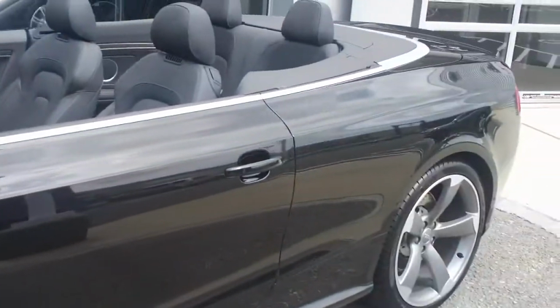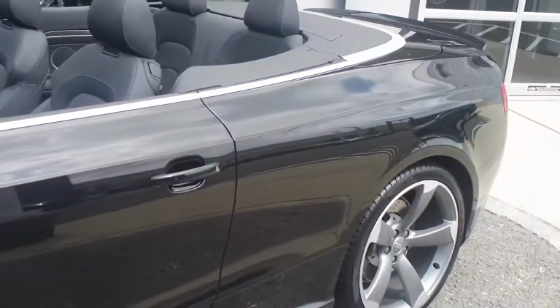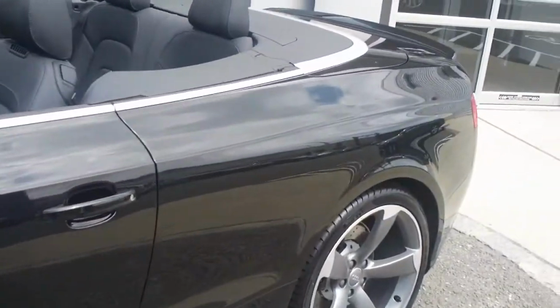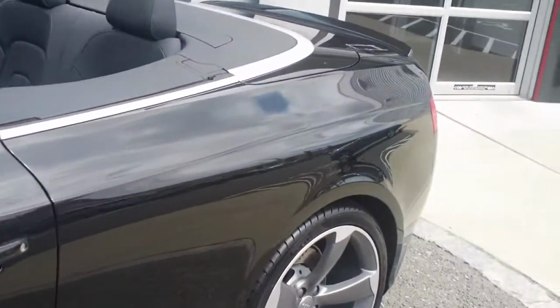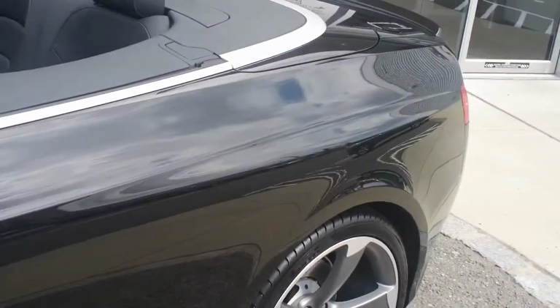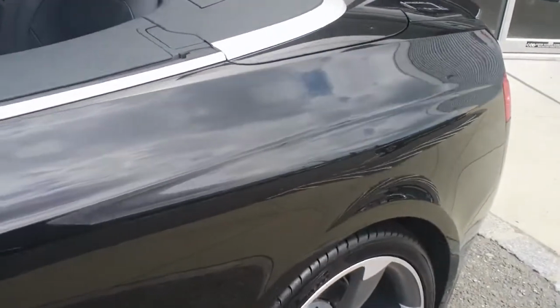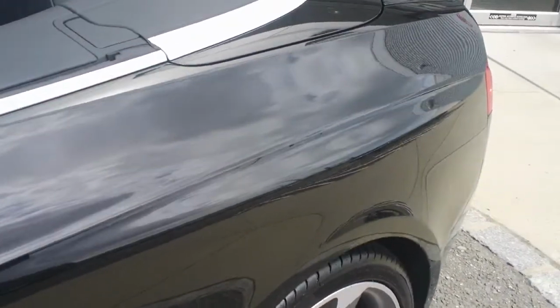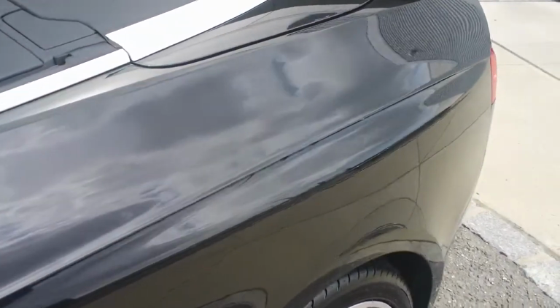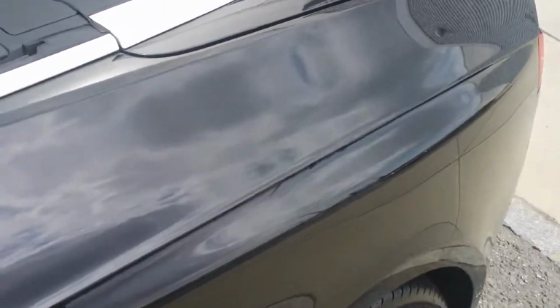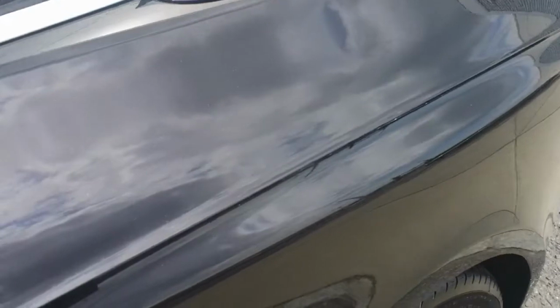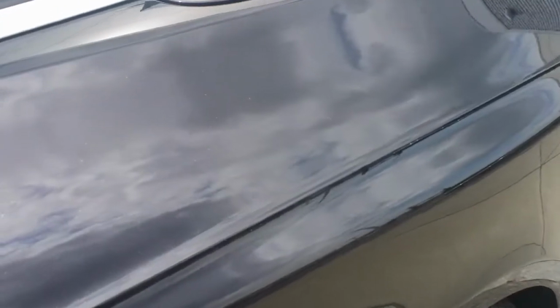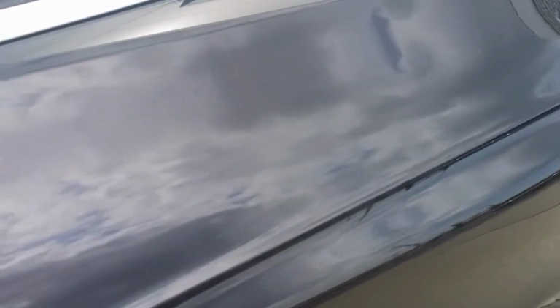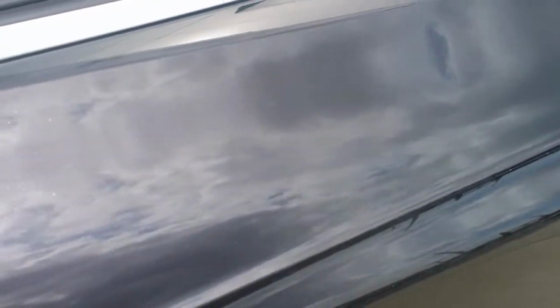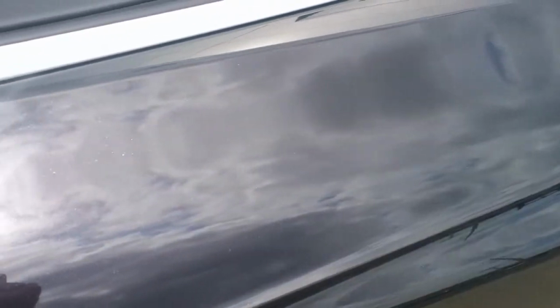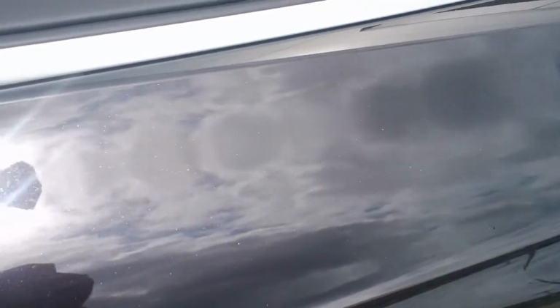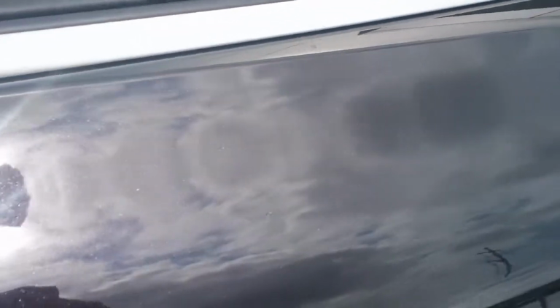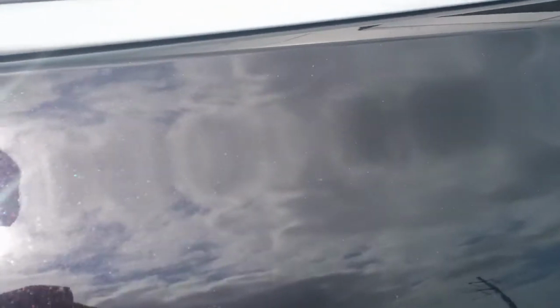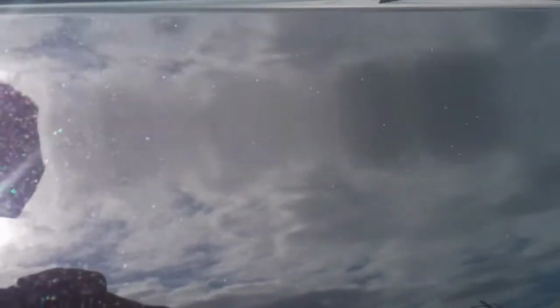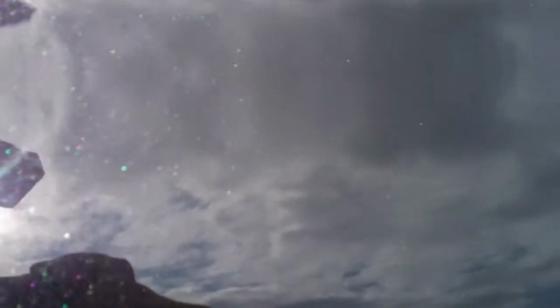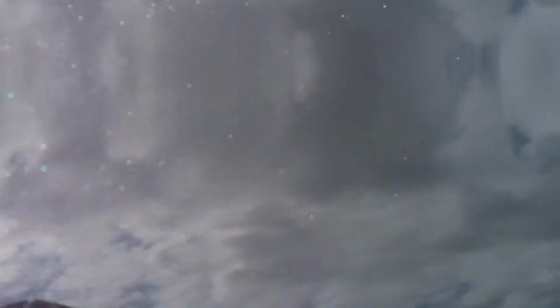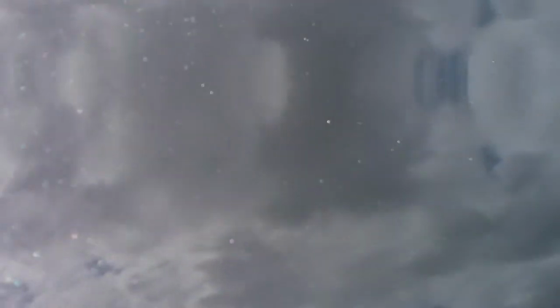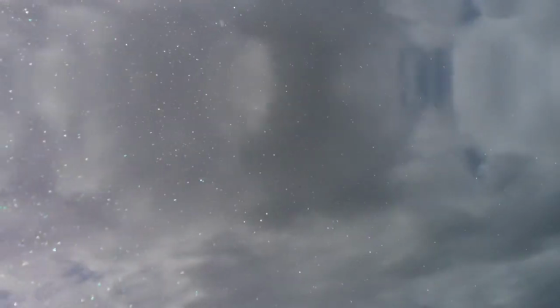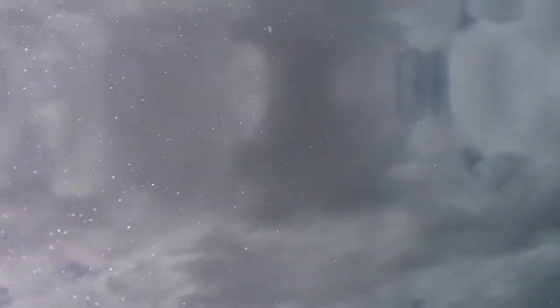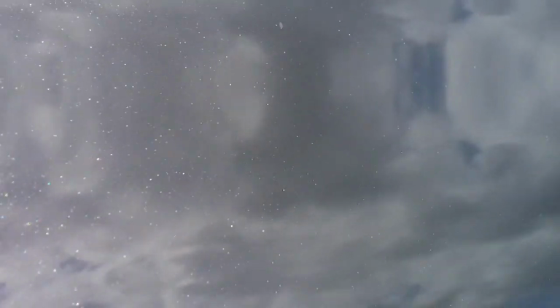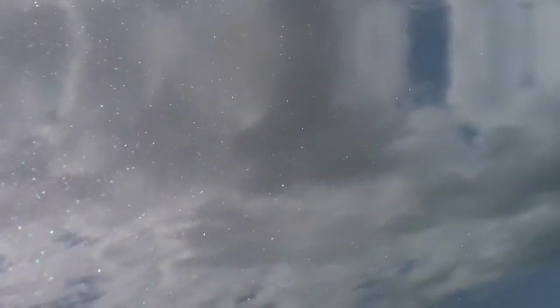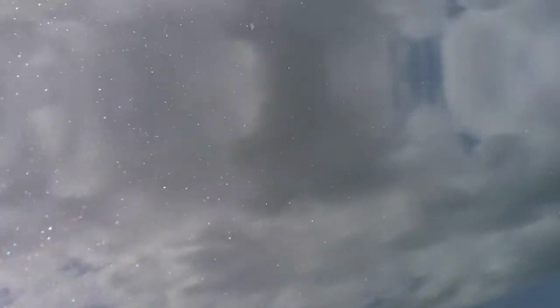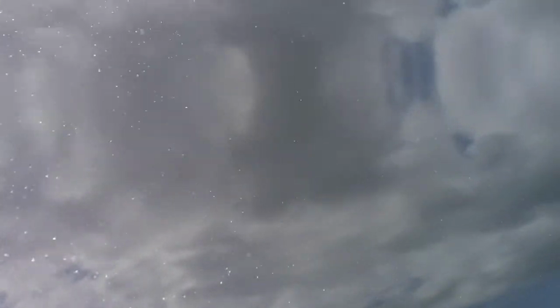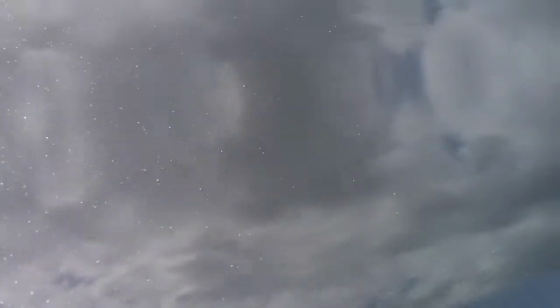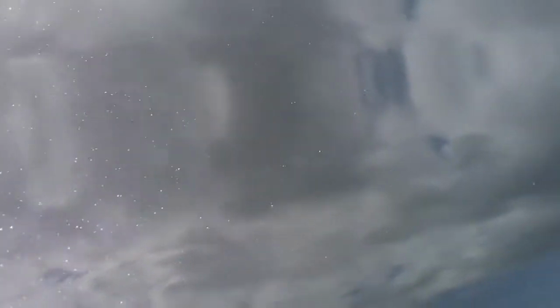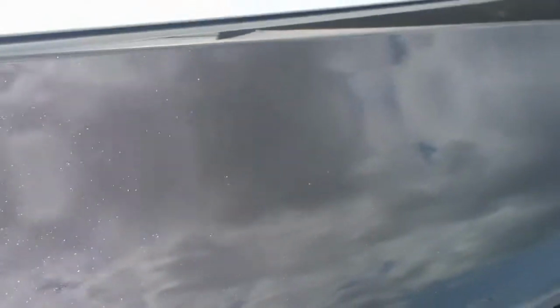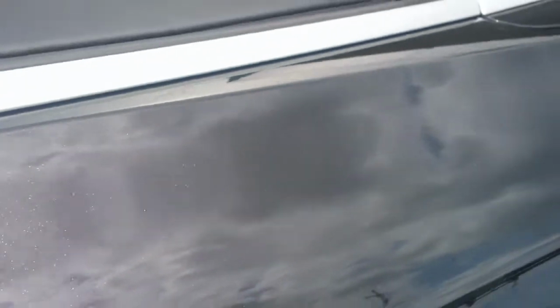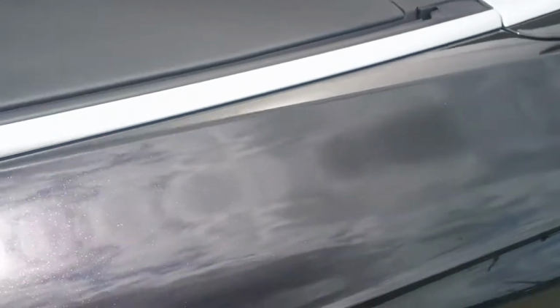This is the Panther Black — I really wanted to show you this in the sunlight, as you can really see how deep the metallic is. That paint just sparkles; every little thing sparkles right in it. It's a really great color.